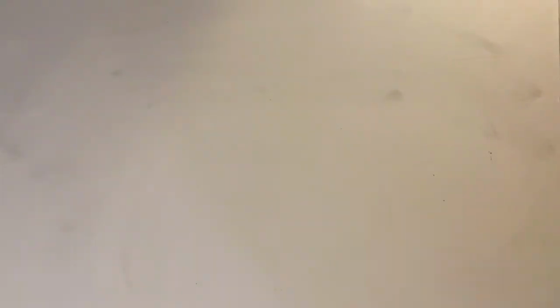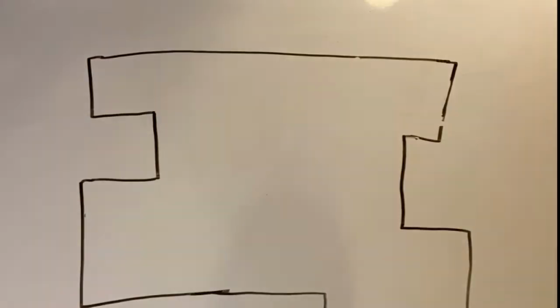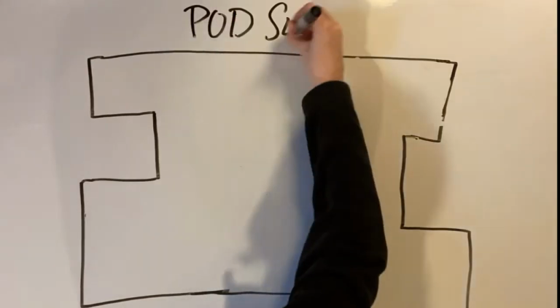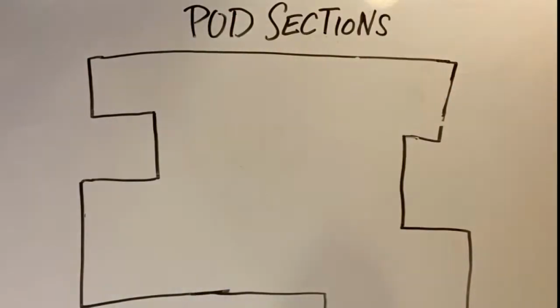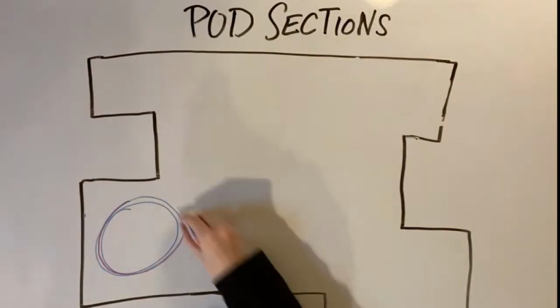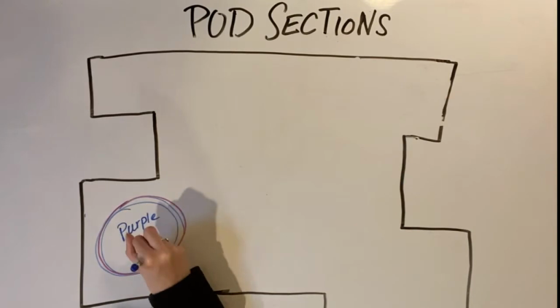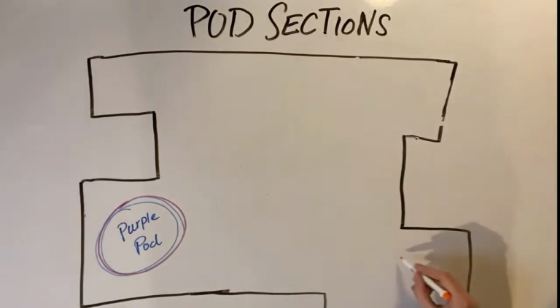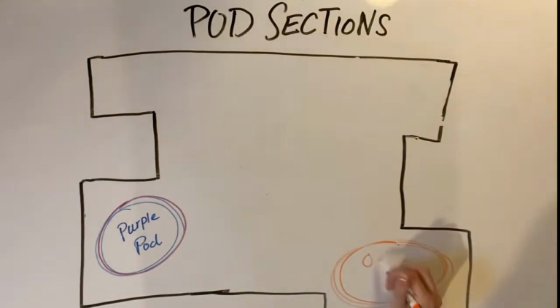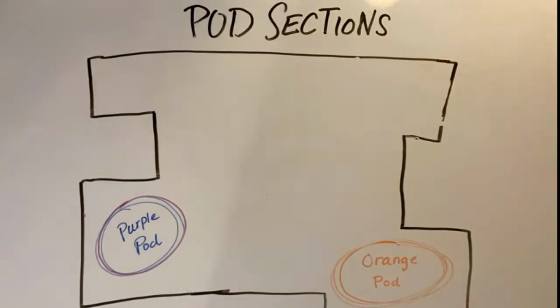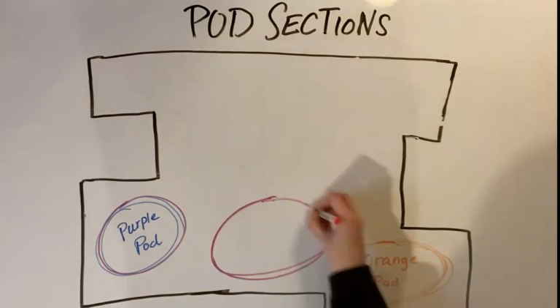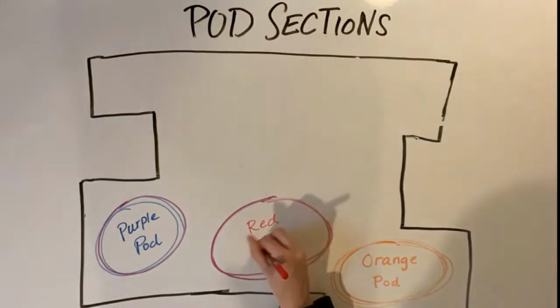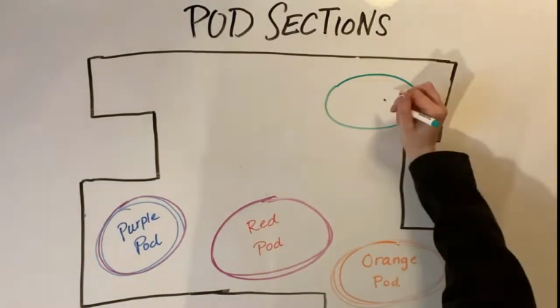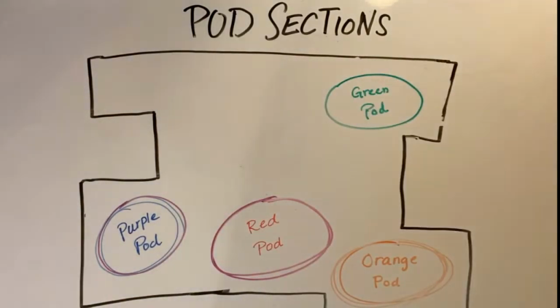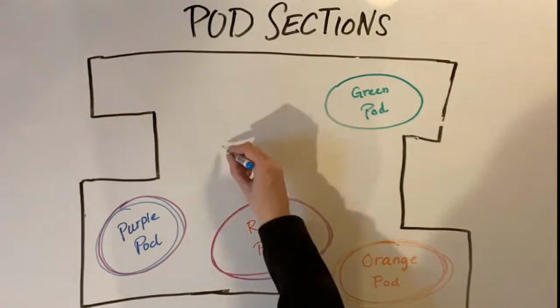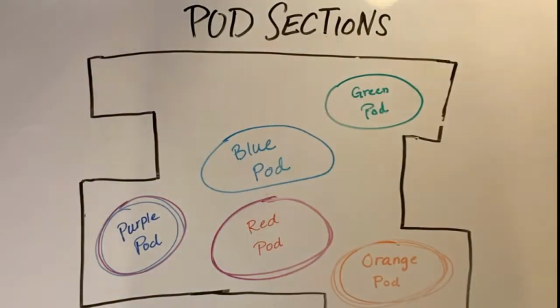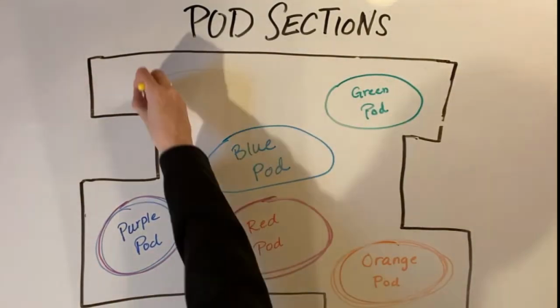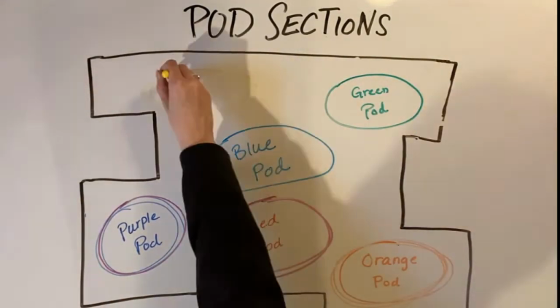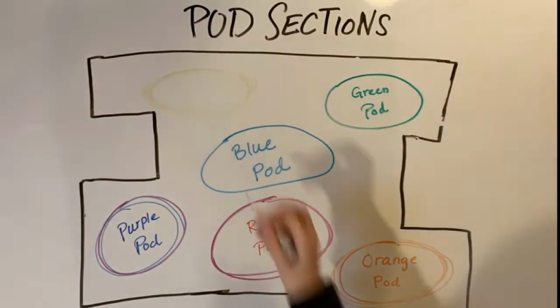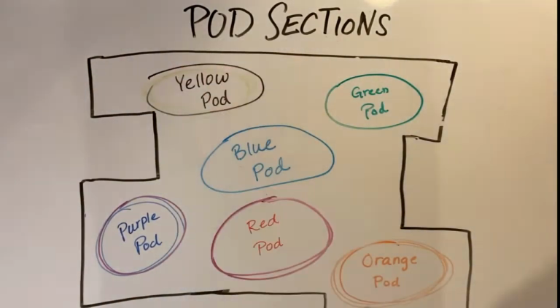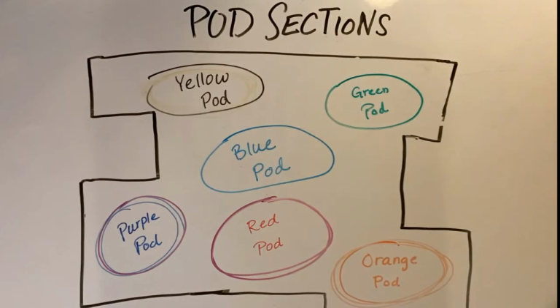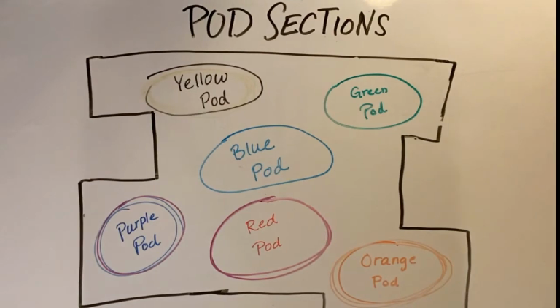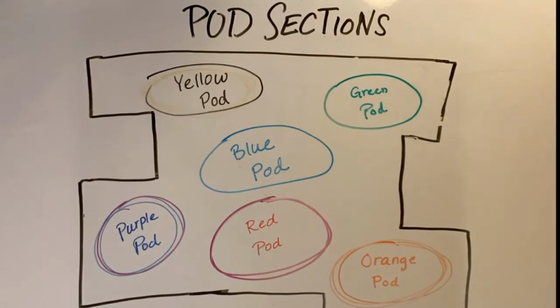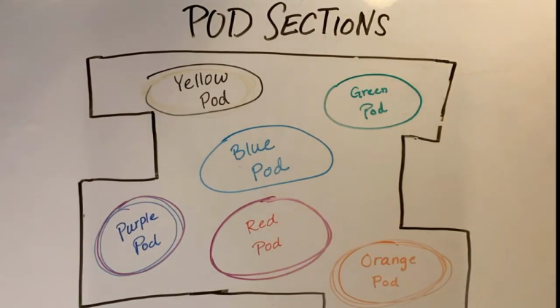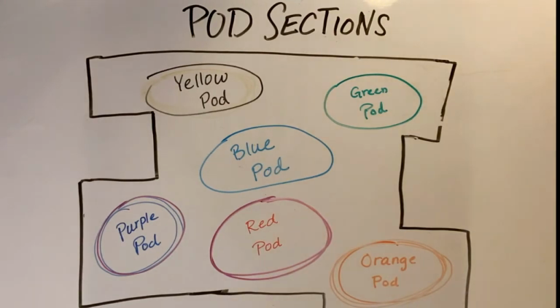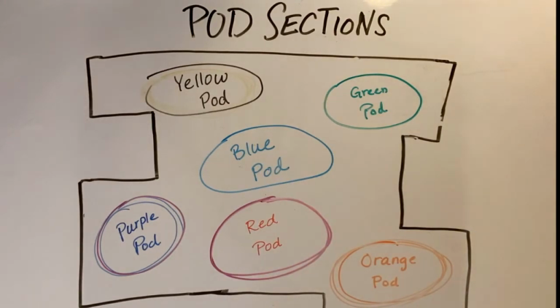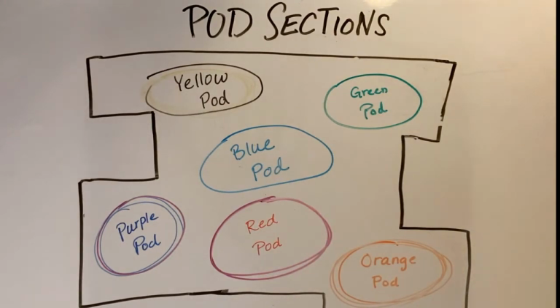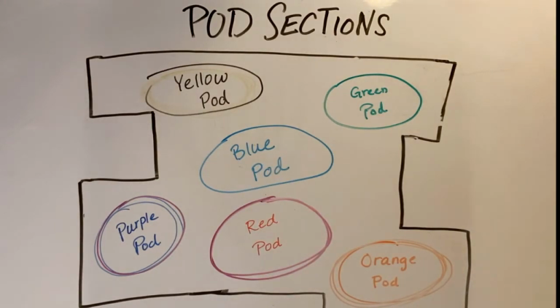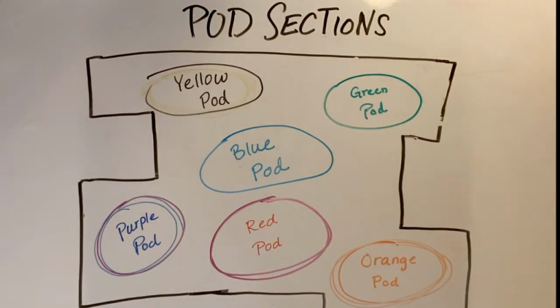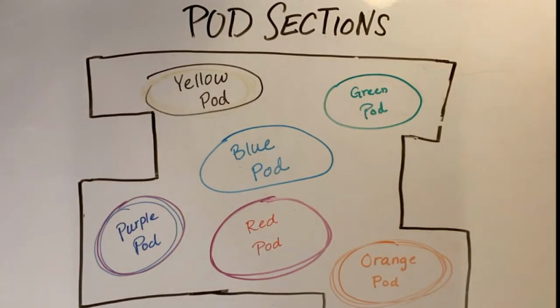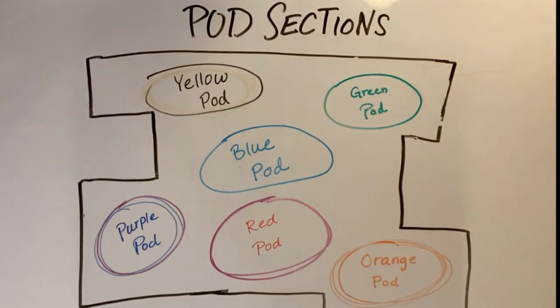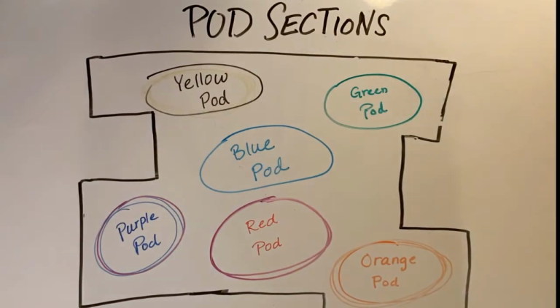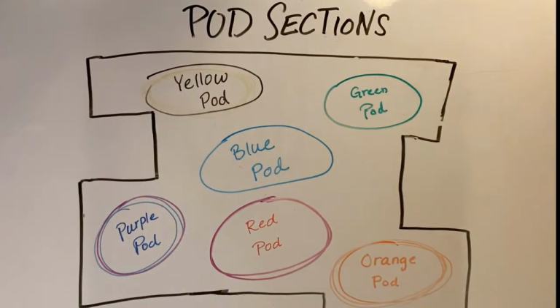The school has been sectioned off depending on which pod you're in, which looks something like this. Pods yellow, red, and blue are added once 9th, 10th, and 11th graders return.